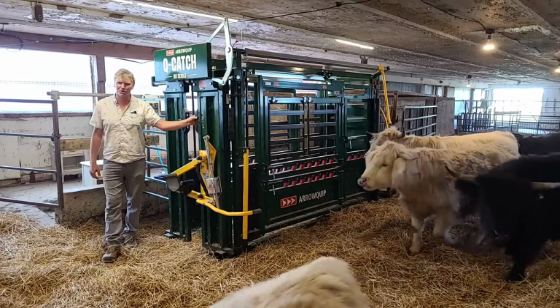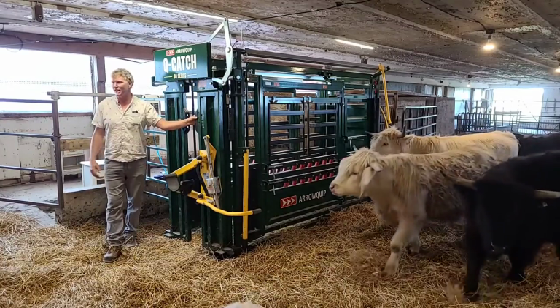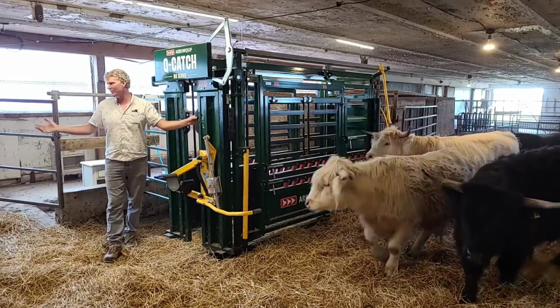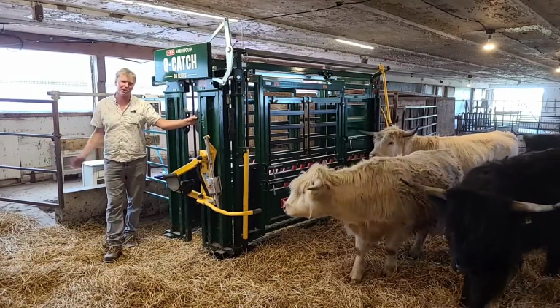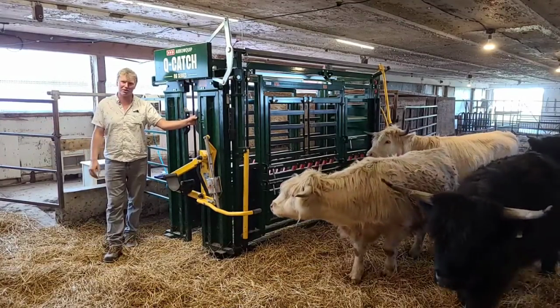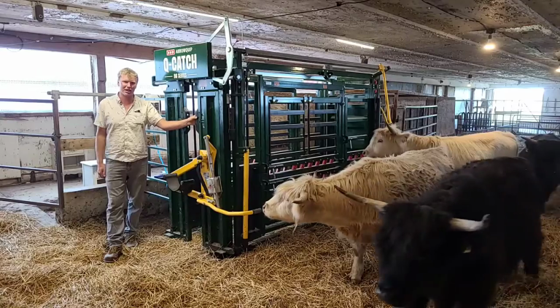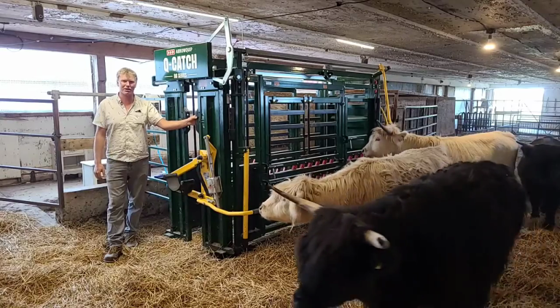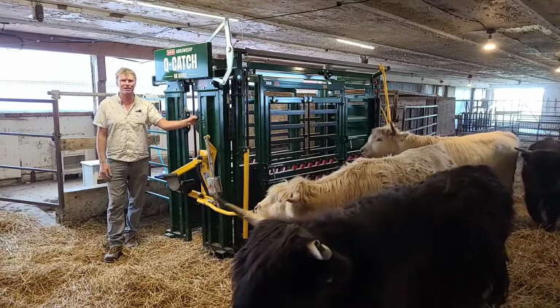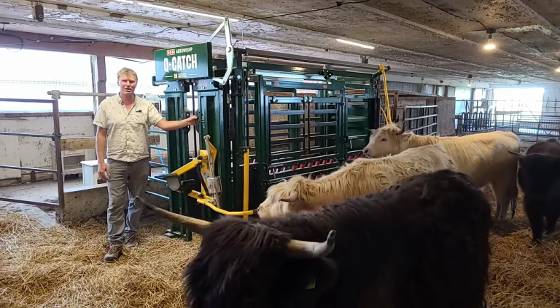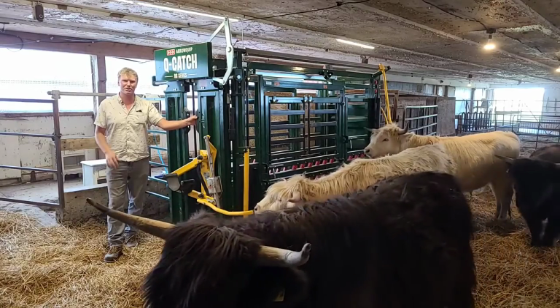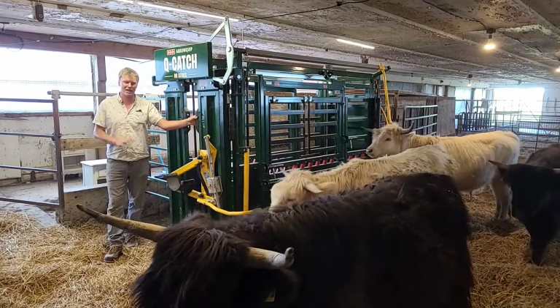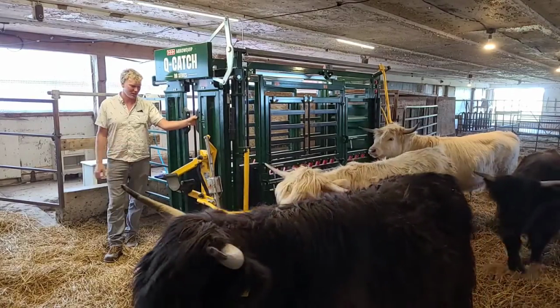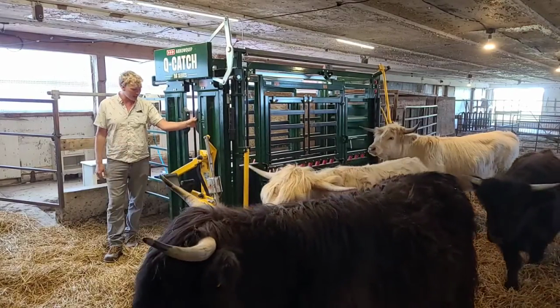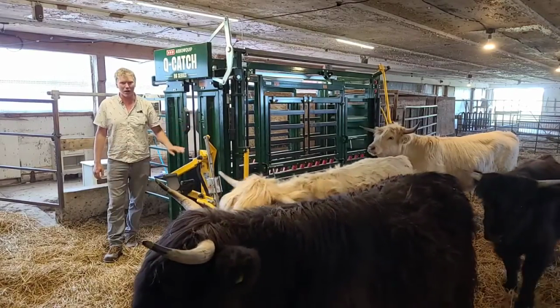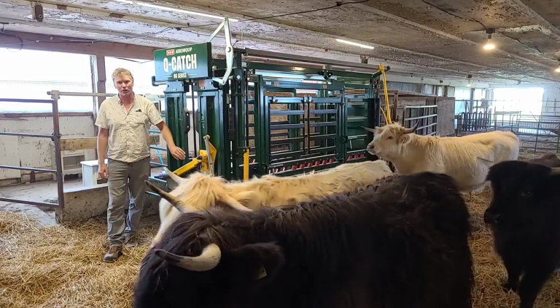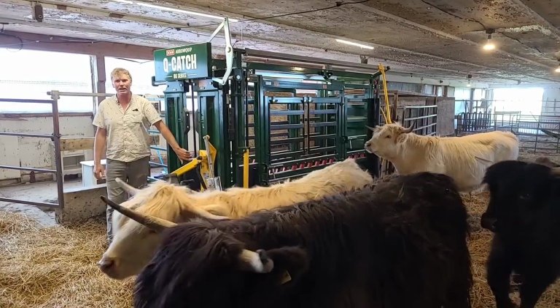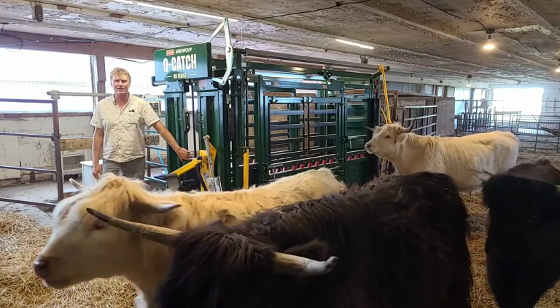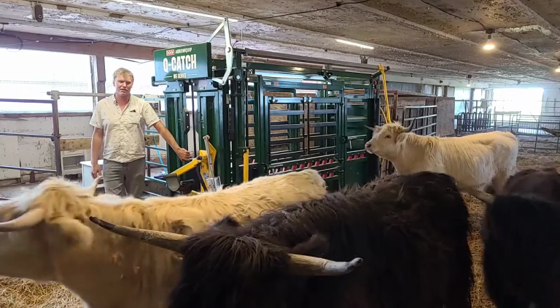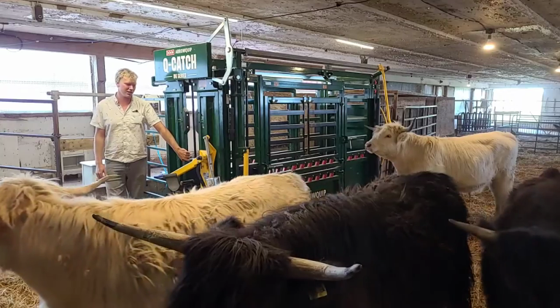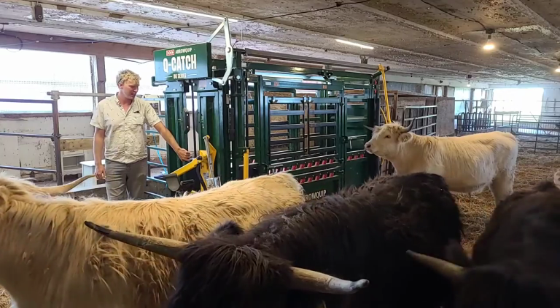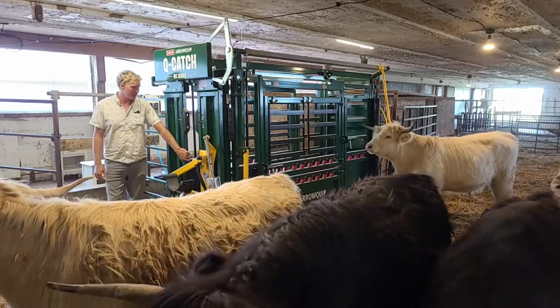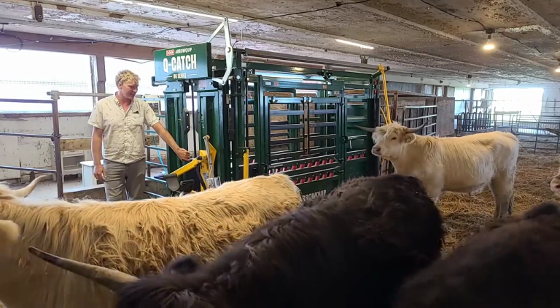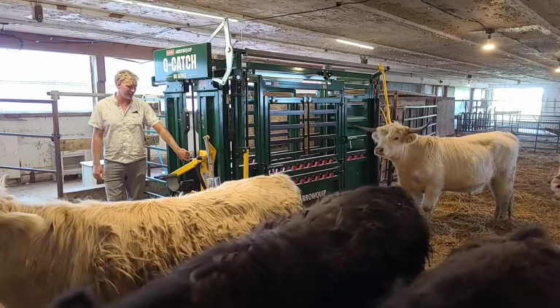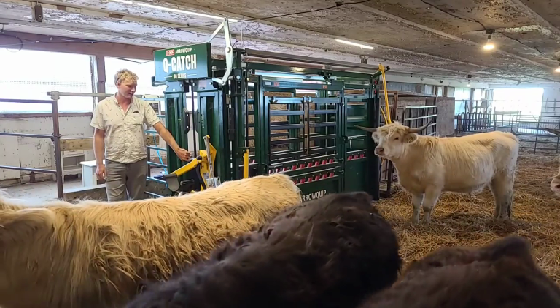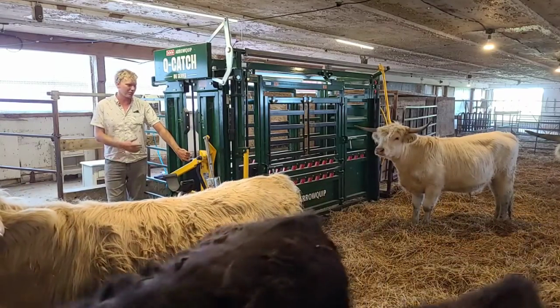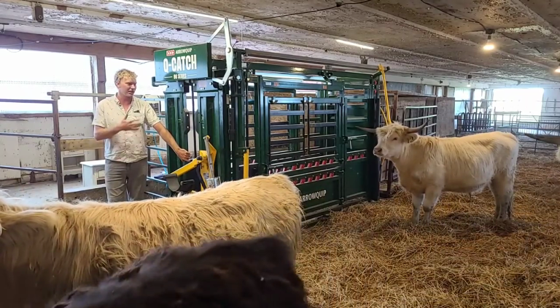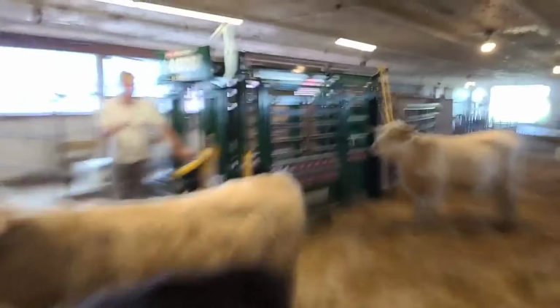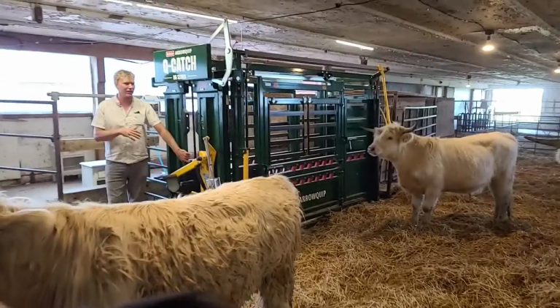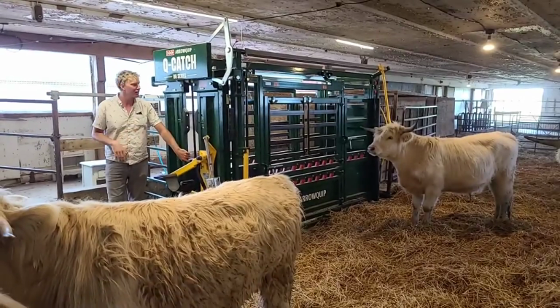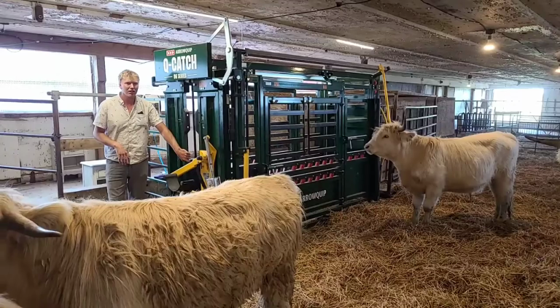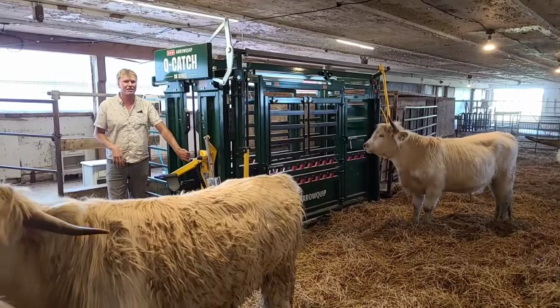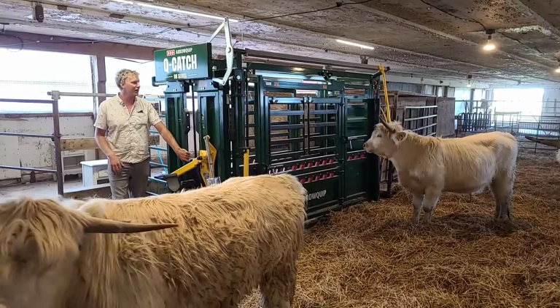And way quieter, way nicer. Most of these guys are obviously pretty calm, but there can be one or two that's spooky easy. So it's nice to have the quiet floor in the 86 series here. The rollers, the tackles, everything — quiet as can be.